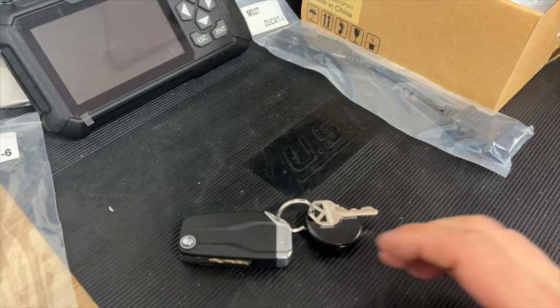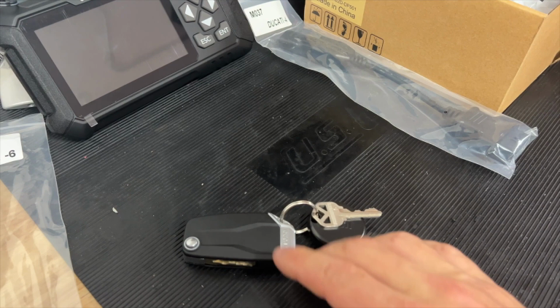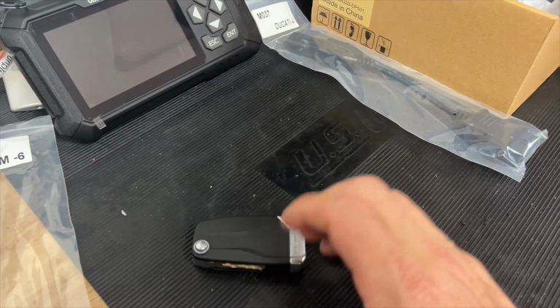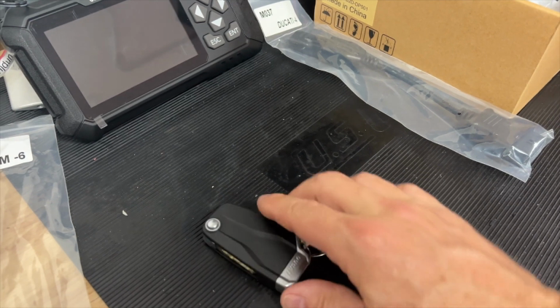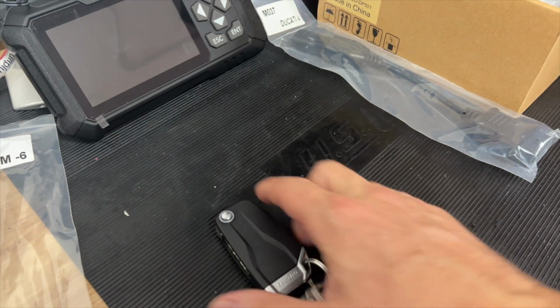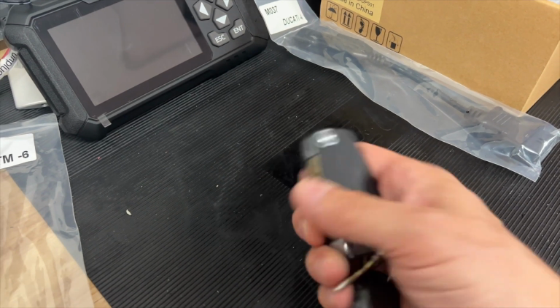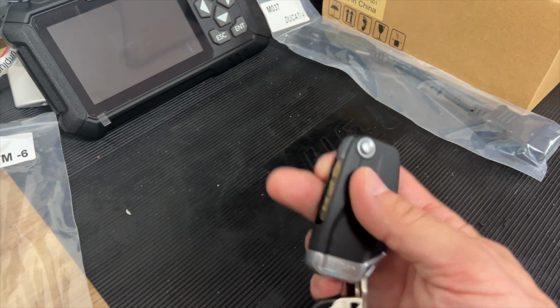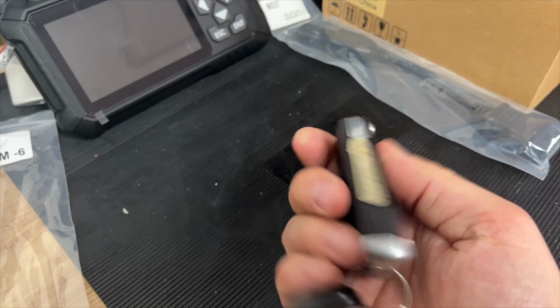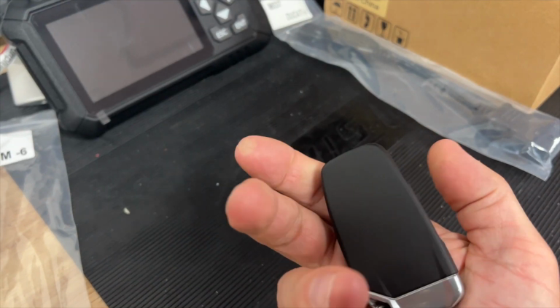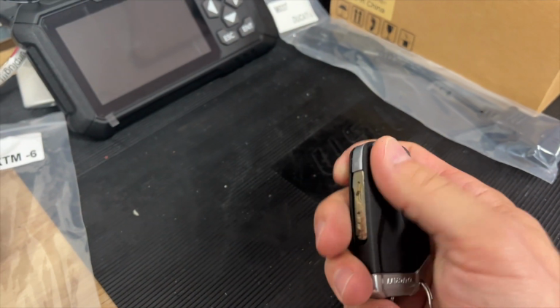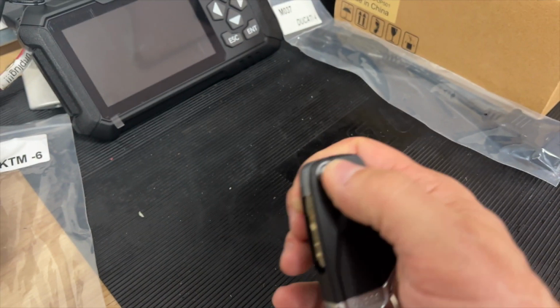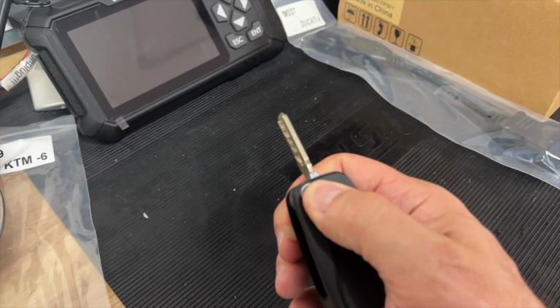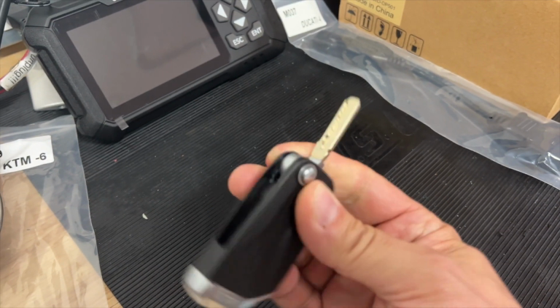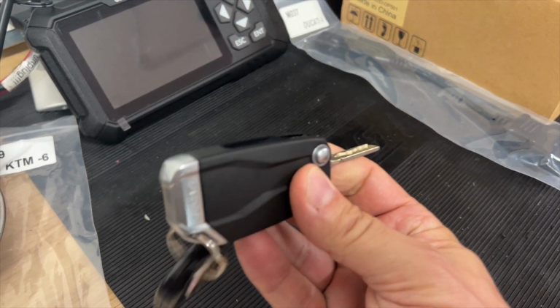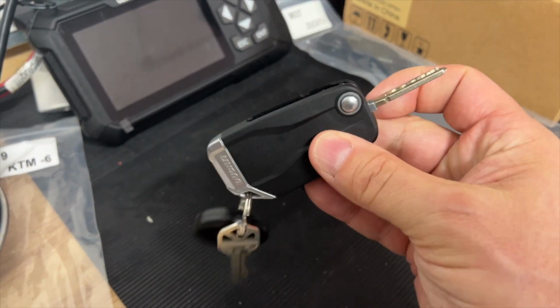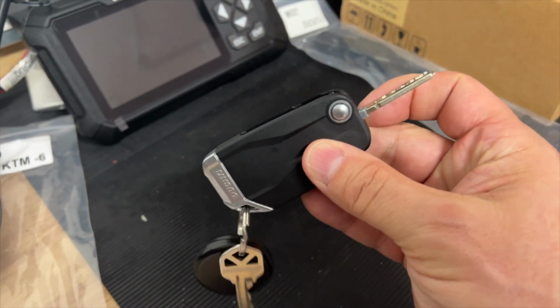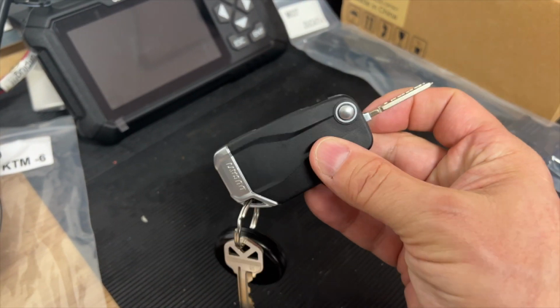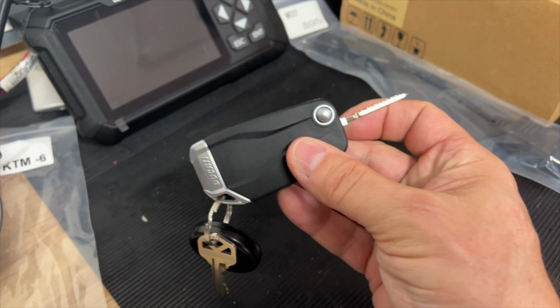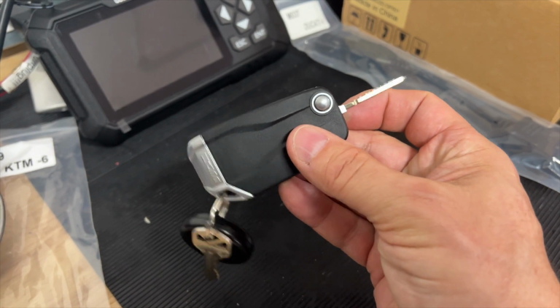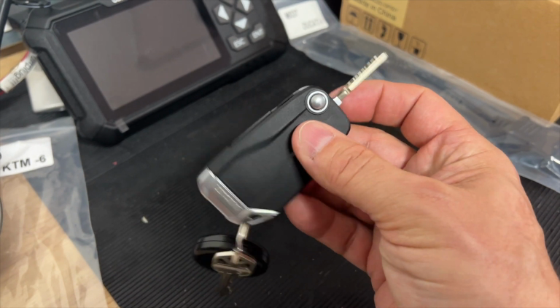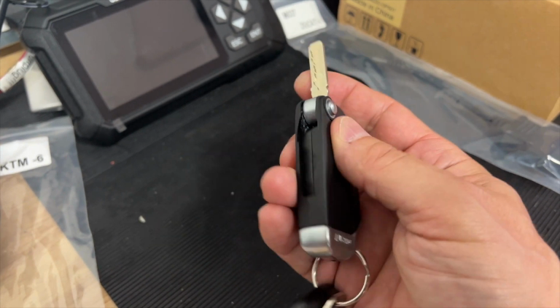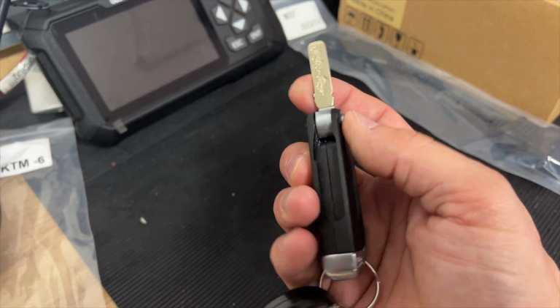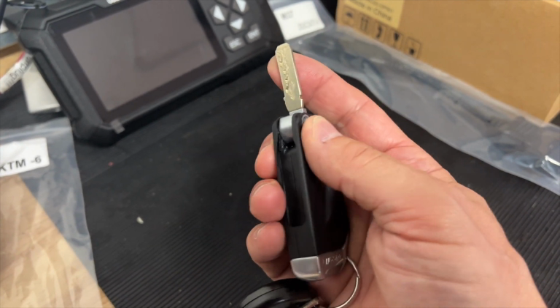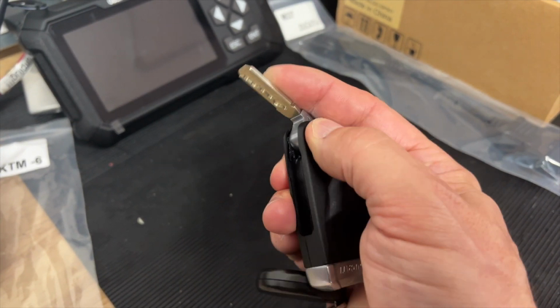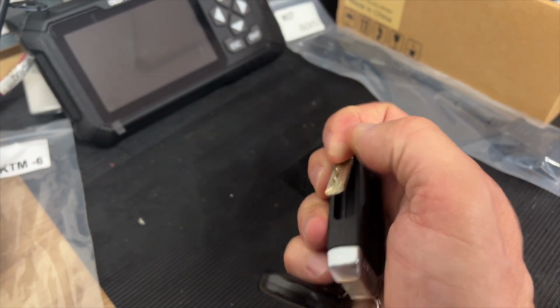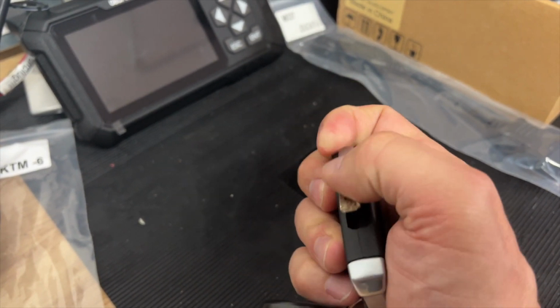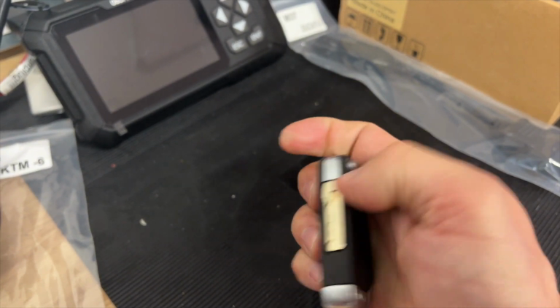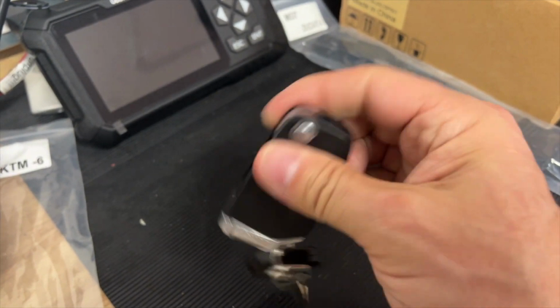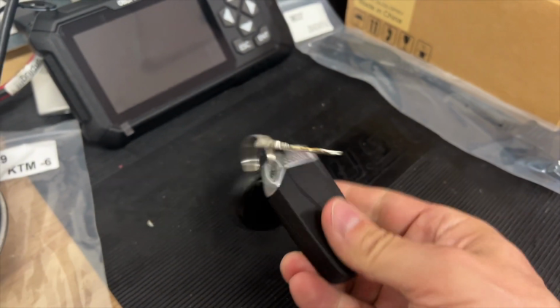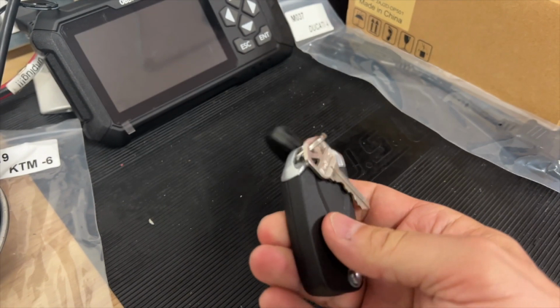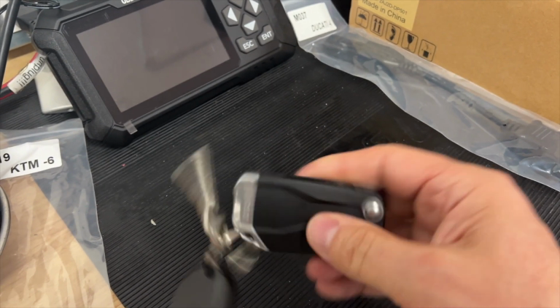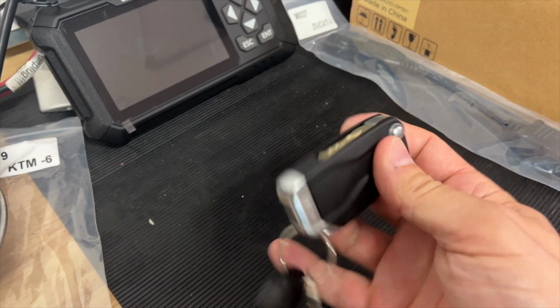So if you have a key that looks like this — this is something, a service bulletin that came out in February 2022.